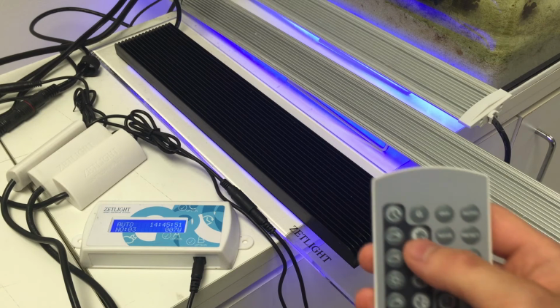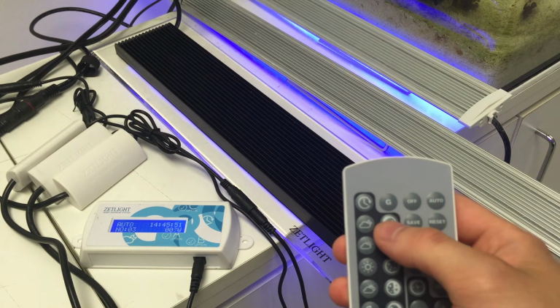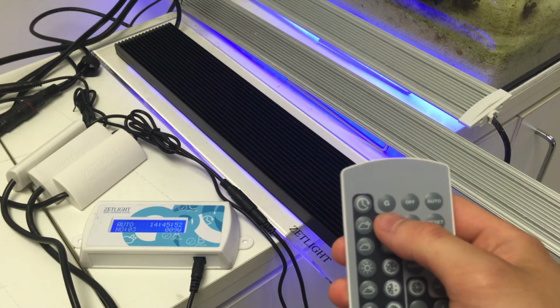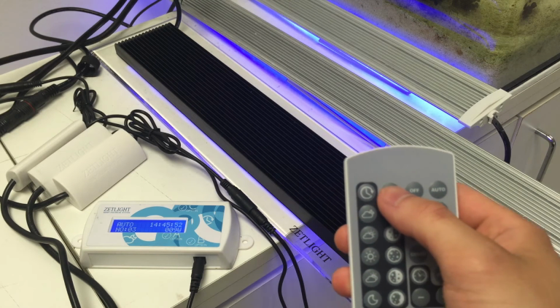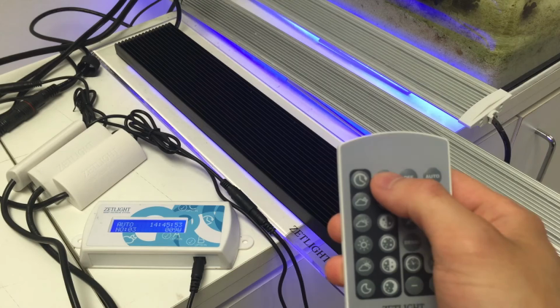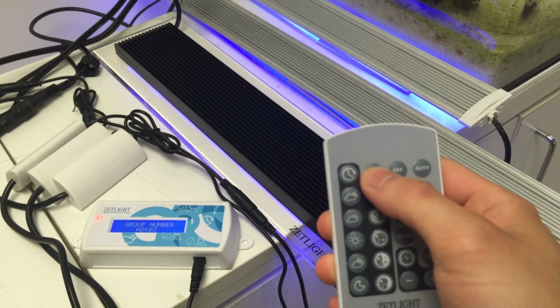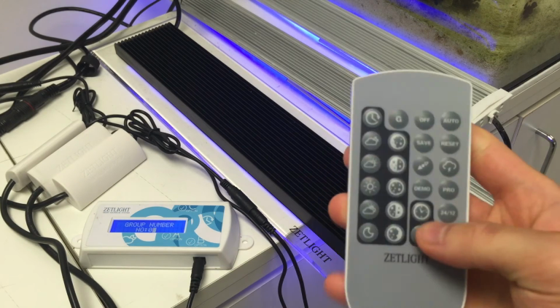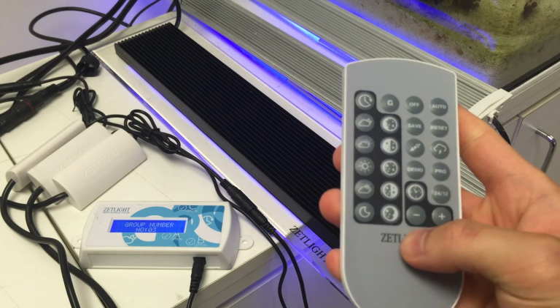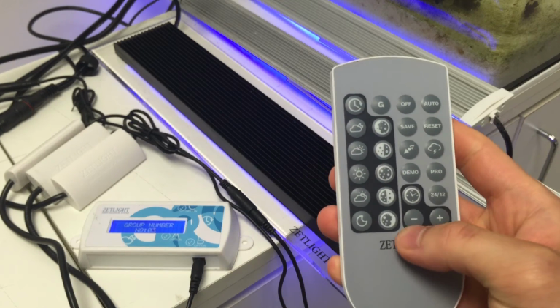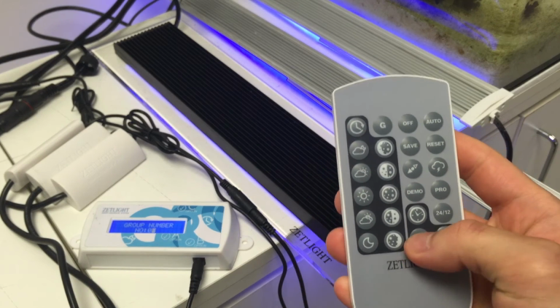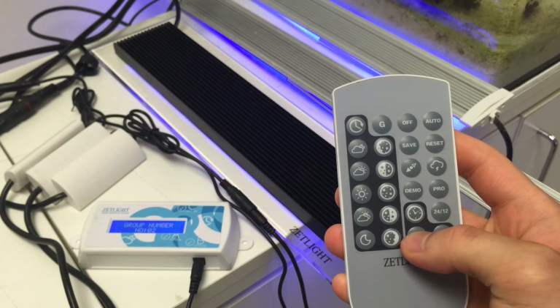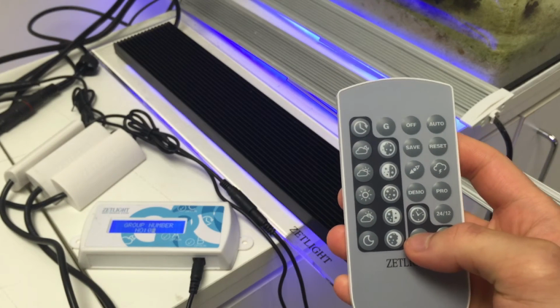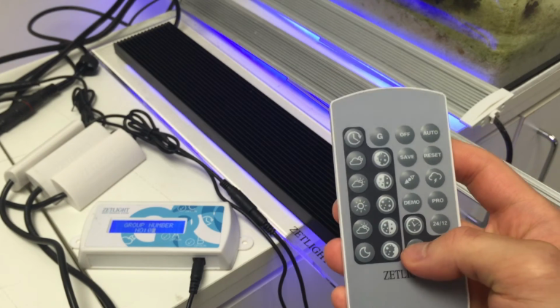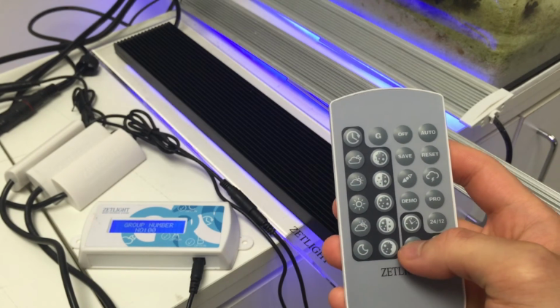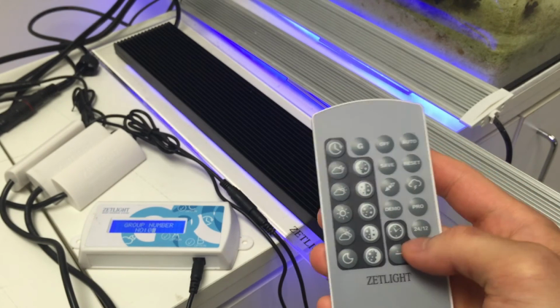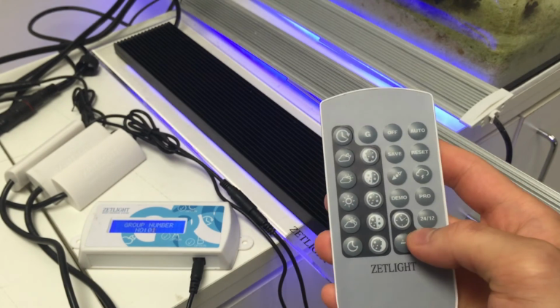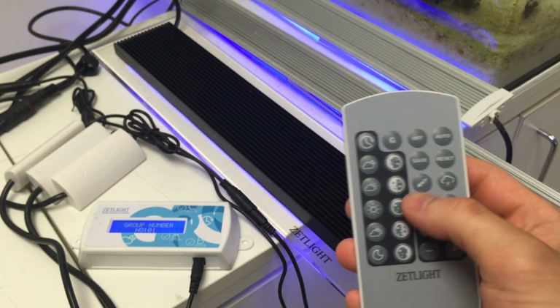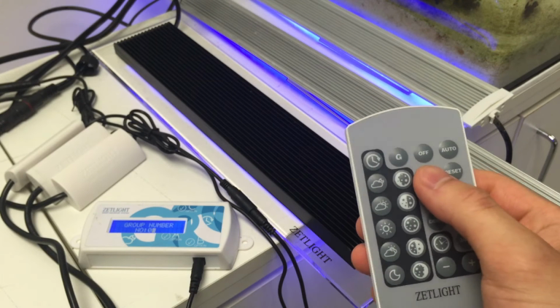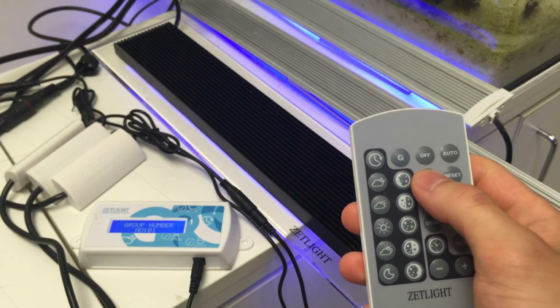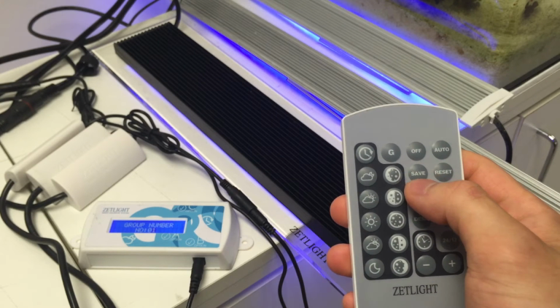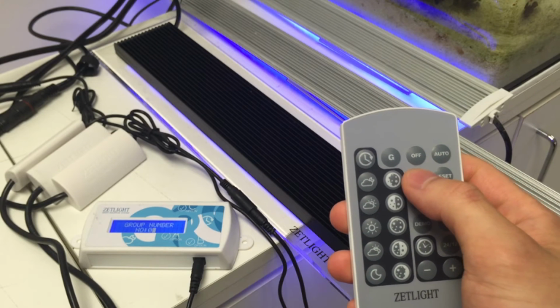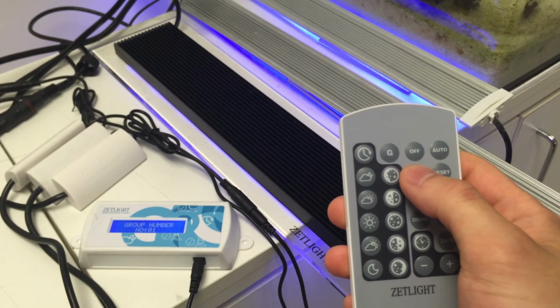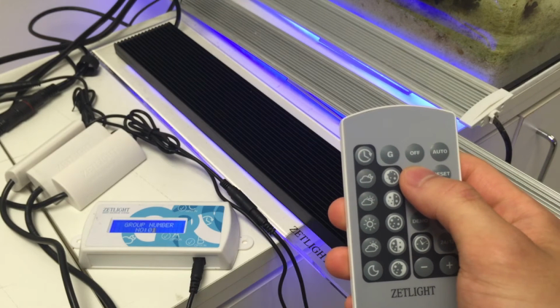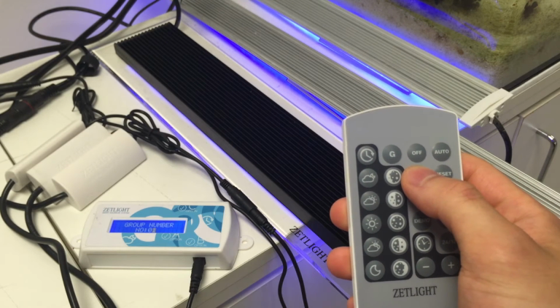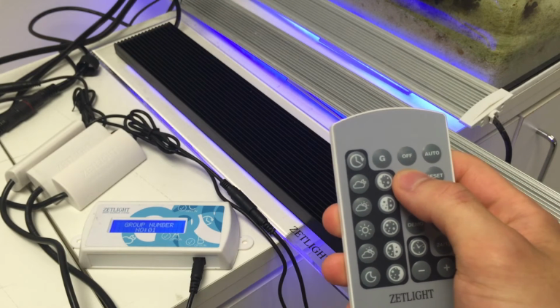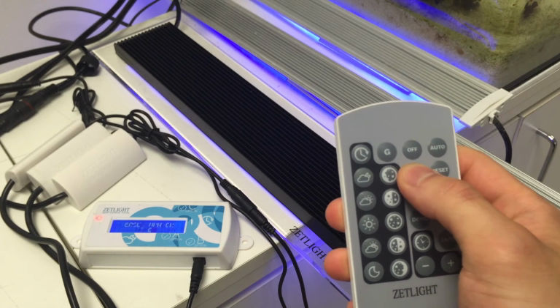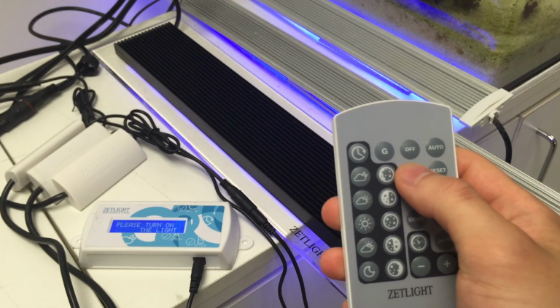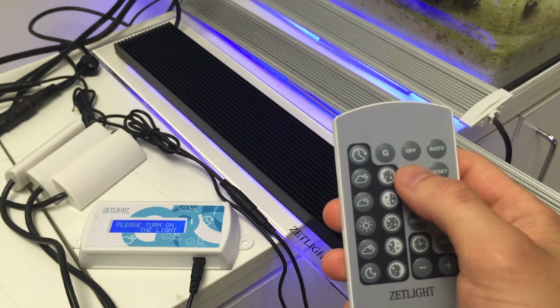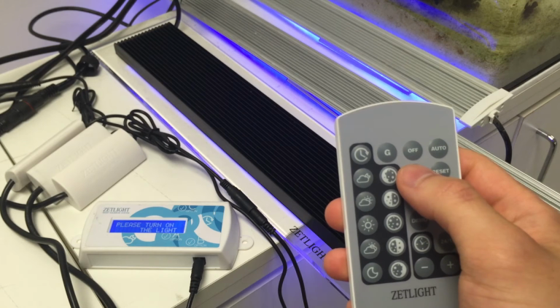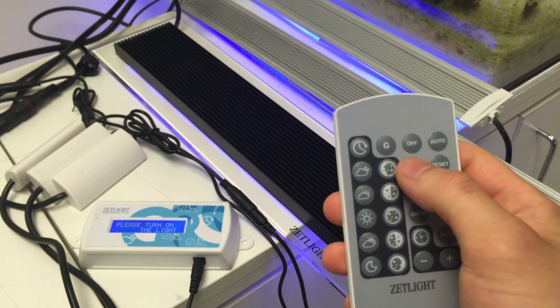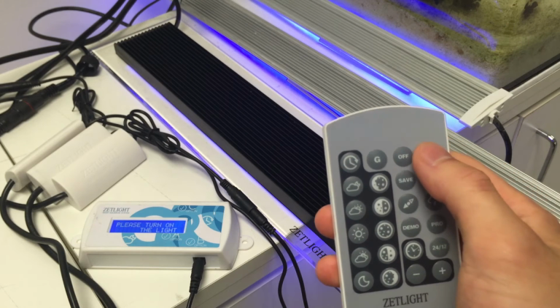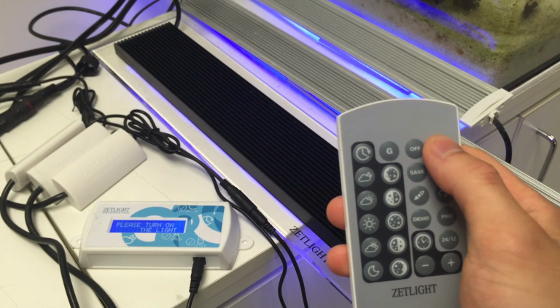Now if you want to go back to the first light to adjust the light settings, press G then the minus symbol to go back to one. Hit save, and press auto.